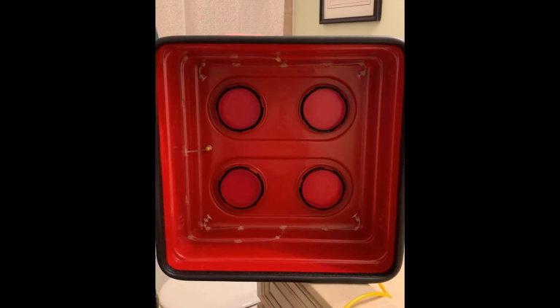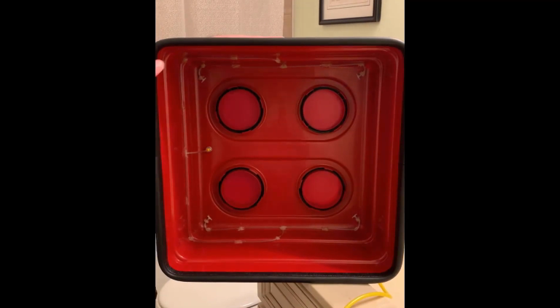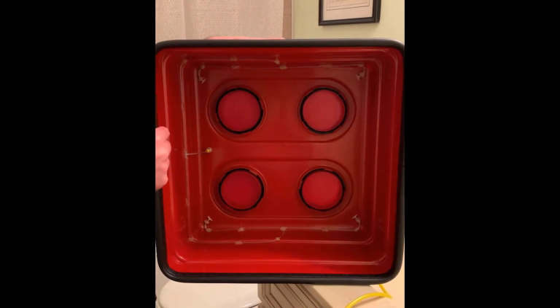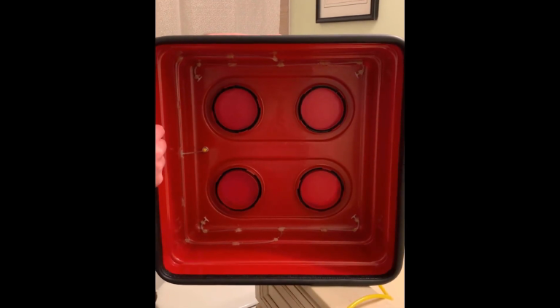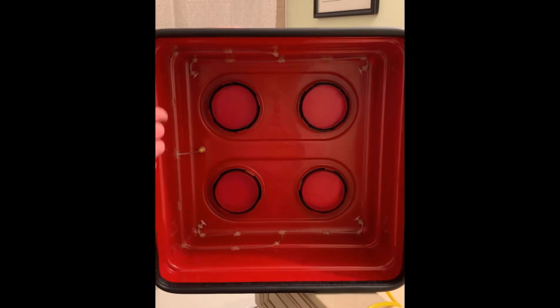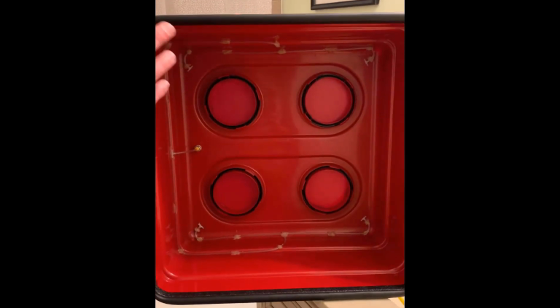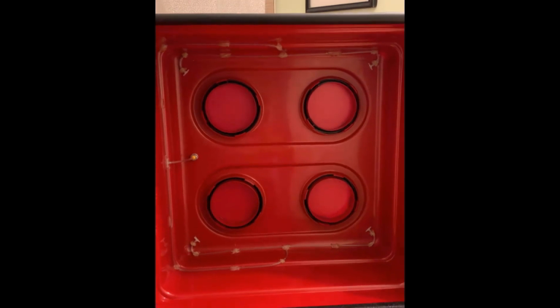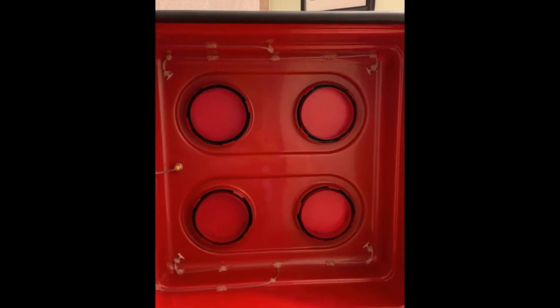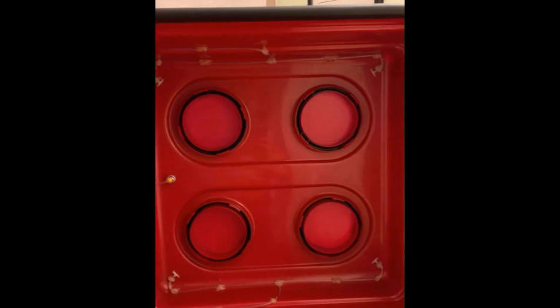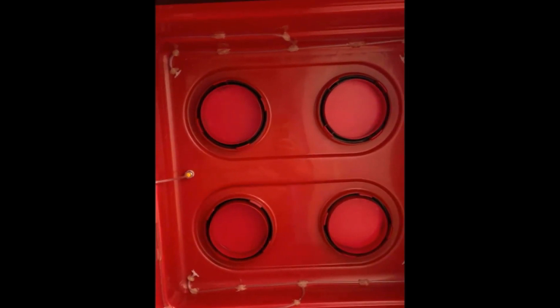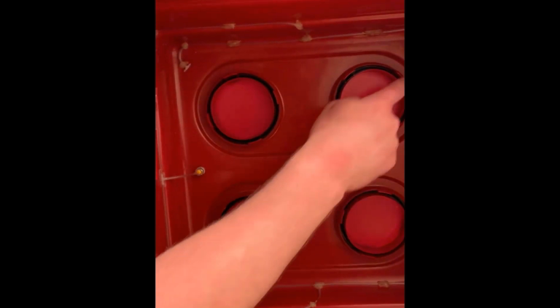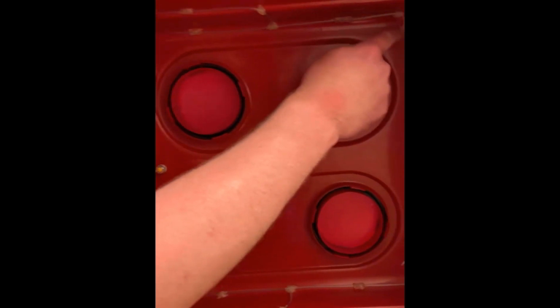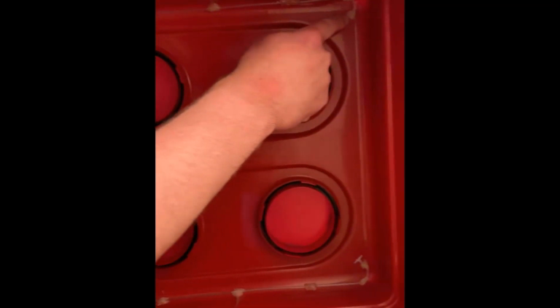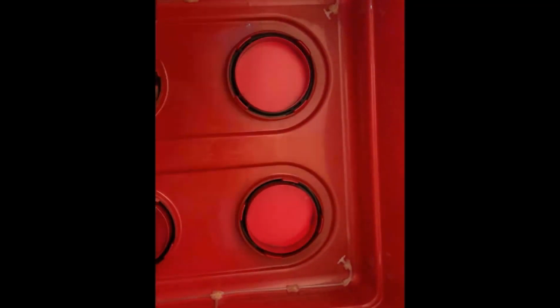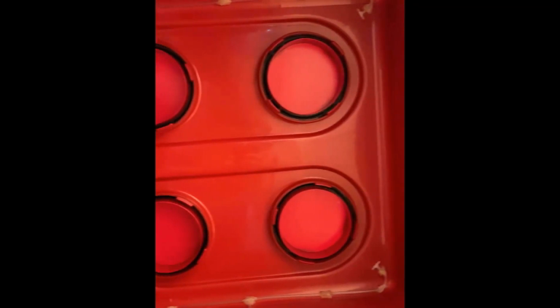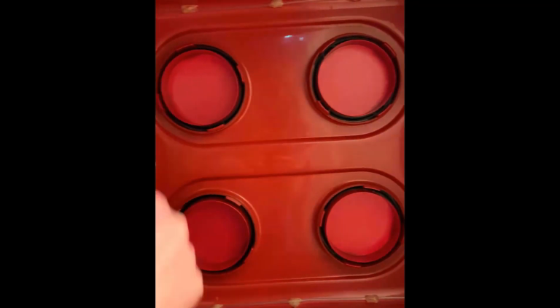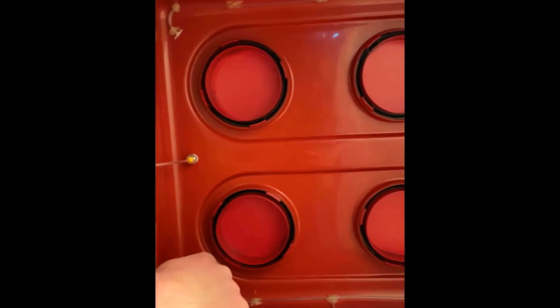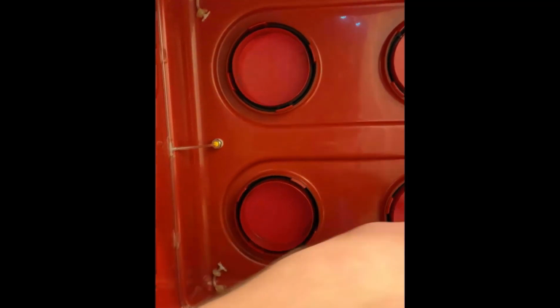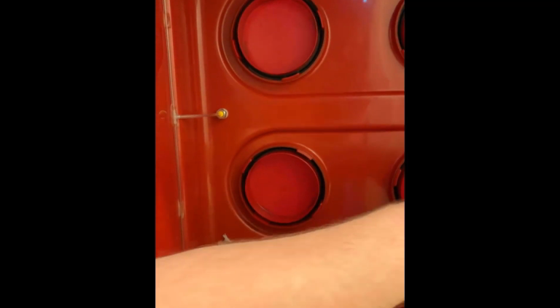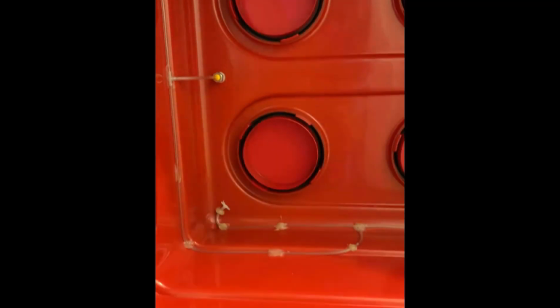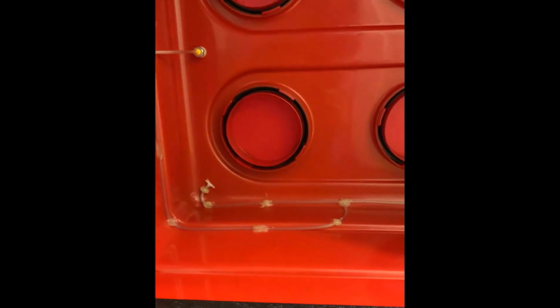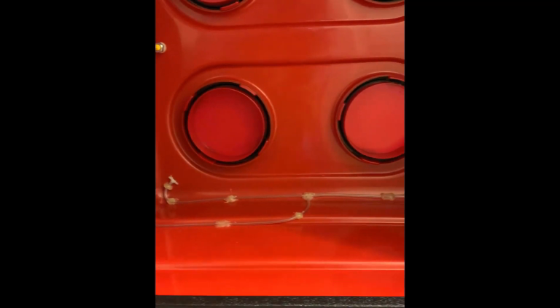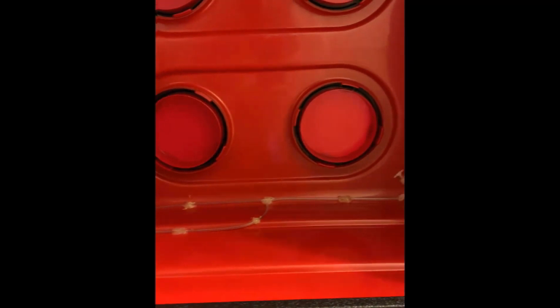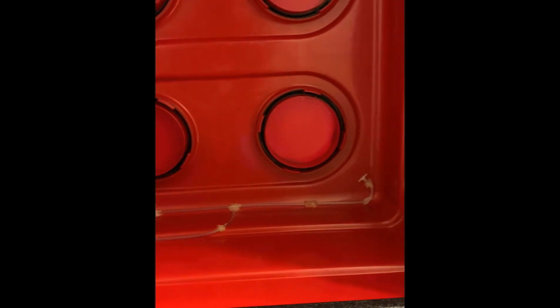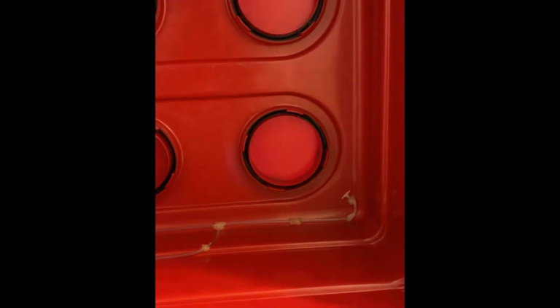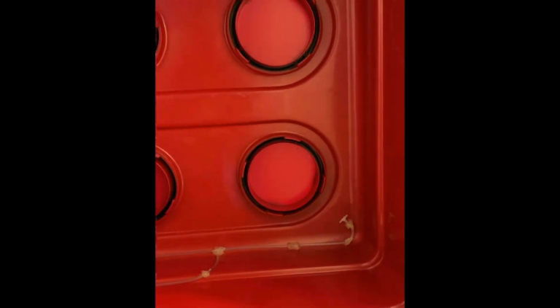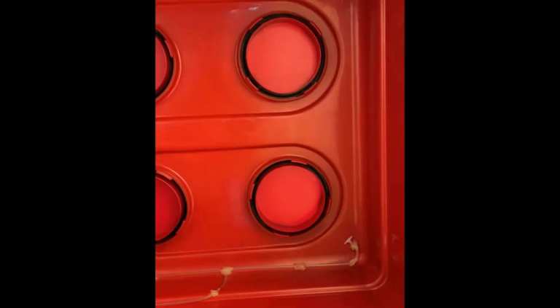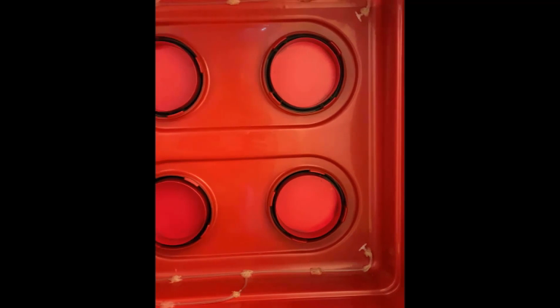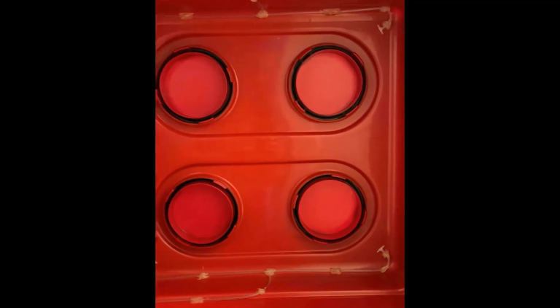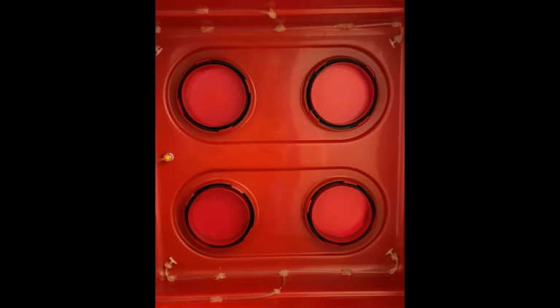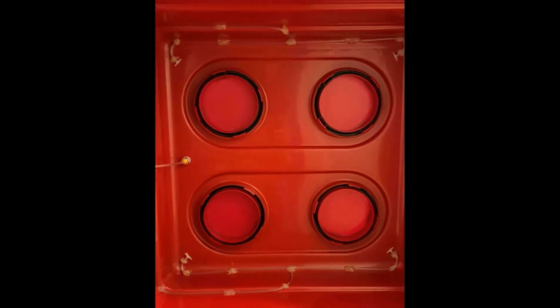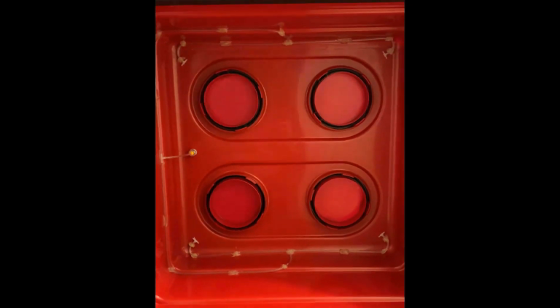Another nice design feature about this box that other exhaust fan flow meters don't have: it actually collects its pressure readings in all four corners on these taps. That way it doesn't matter which way you put it onto the fan — it's going to read that pressure the exact same way each time.